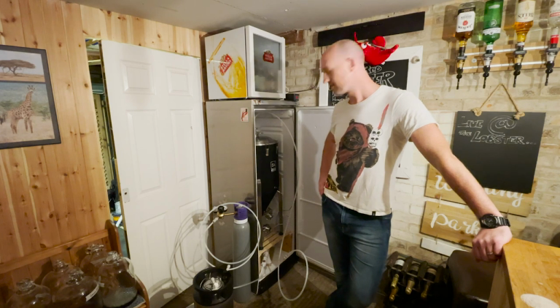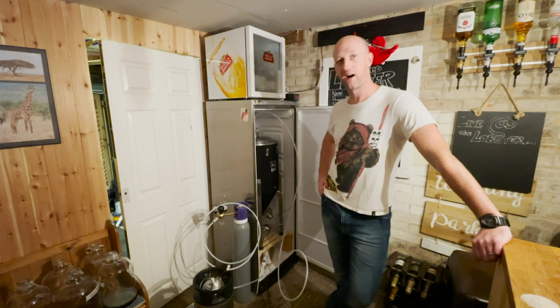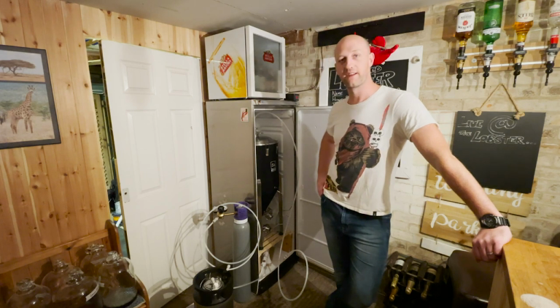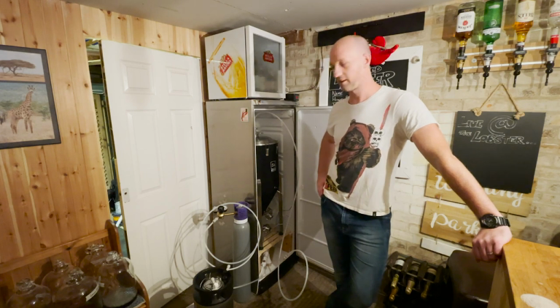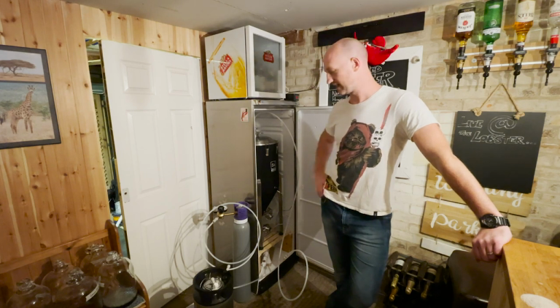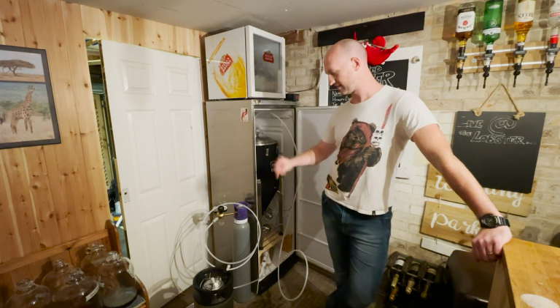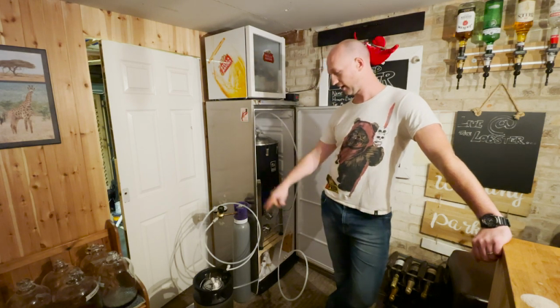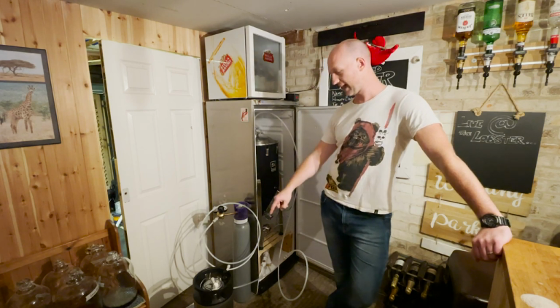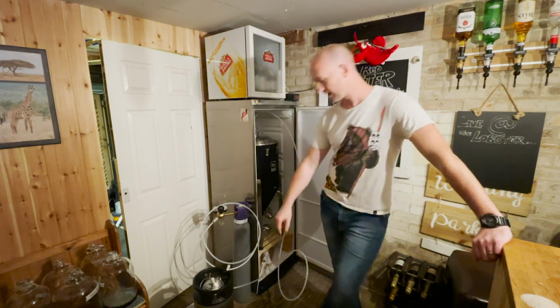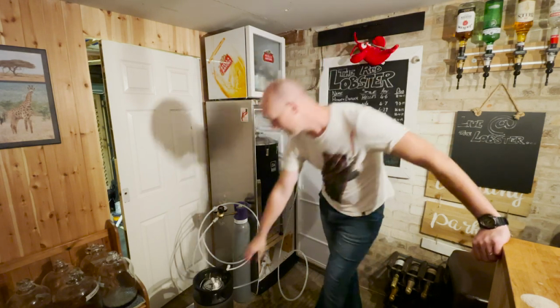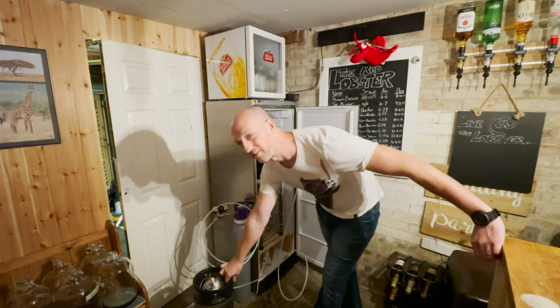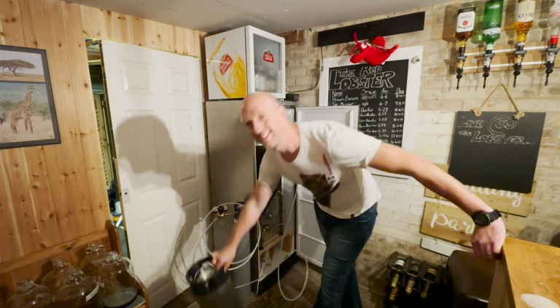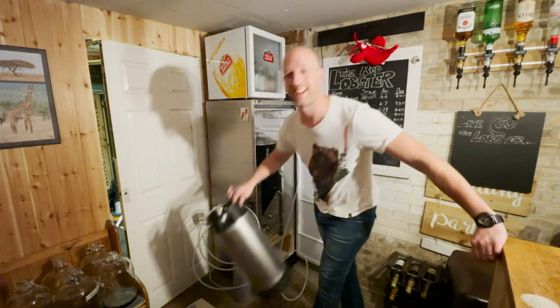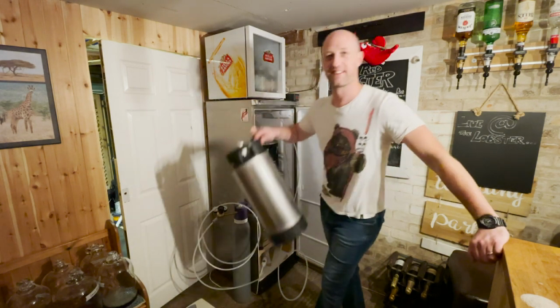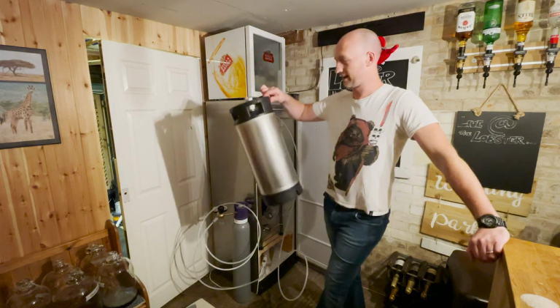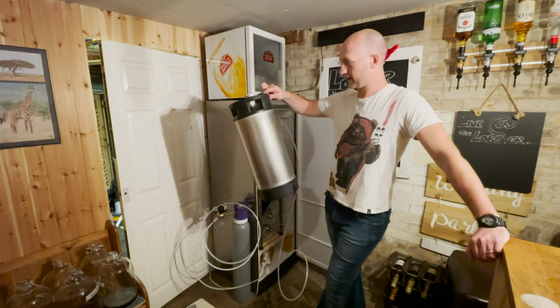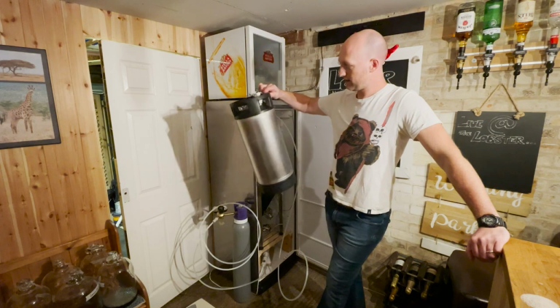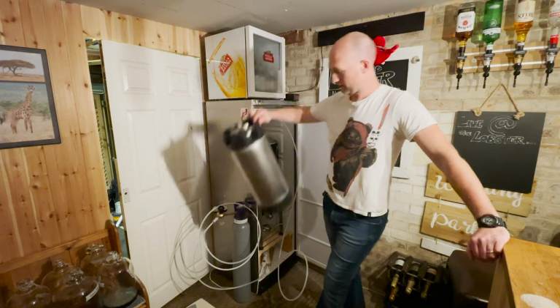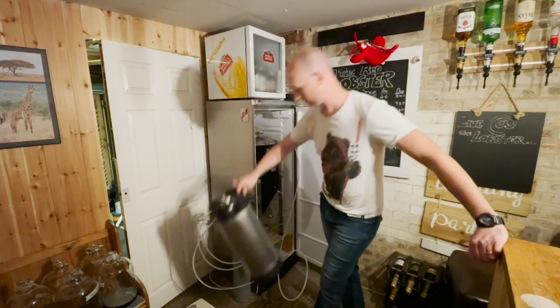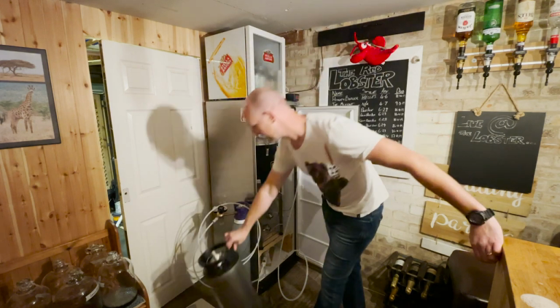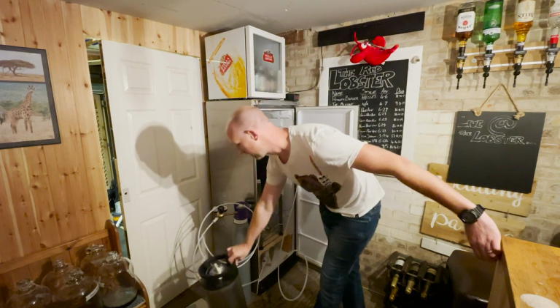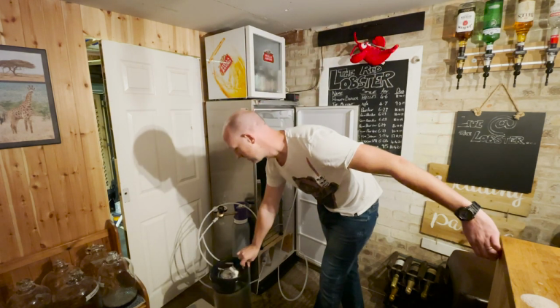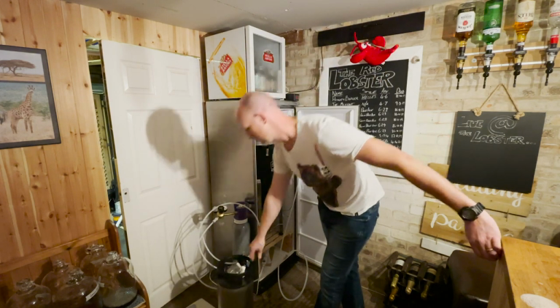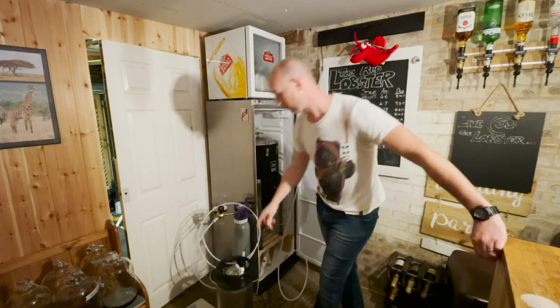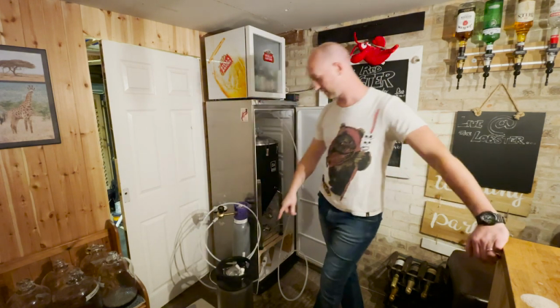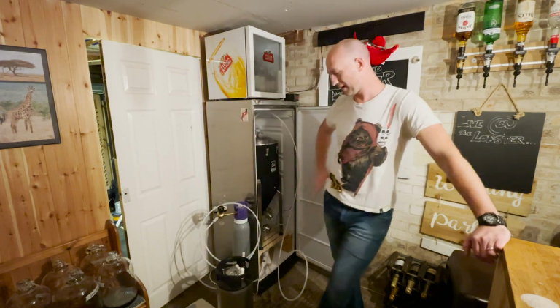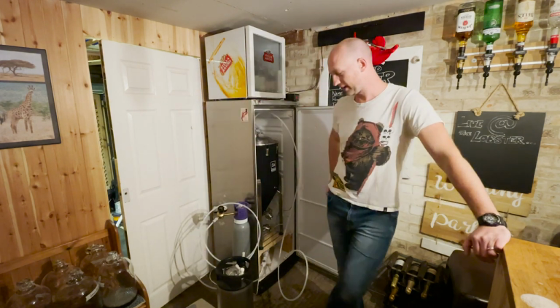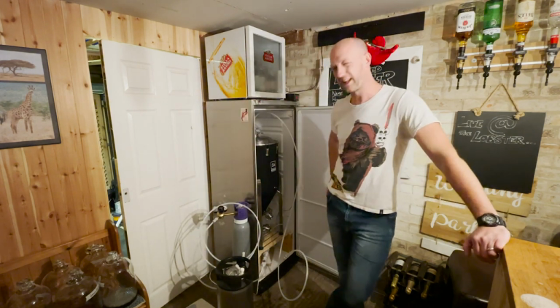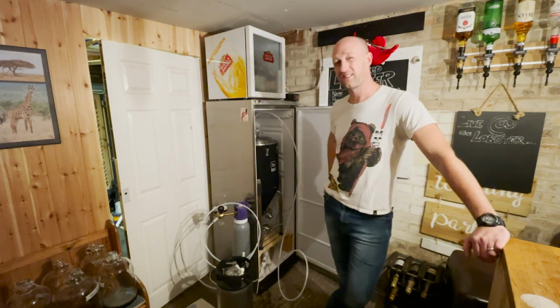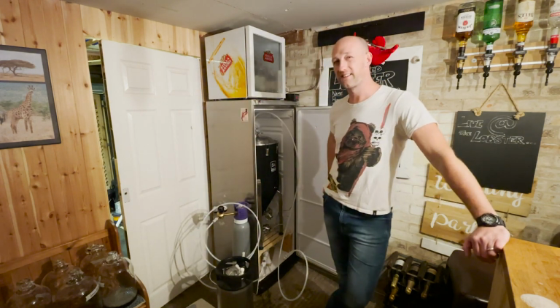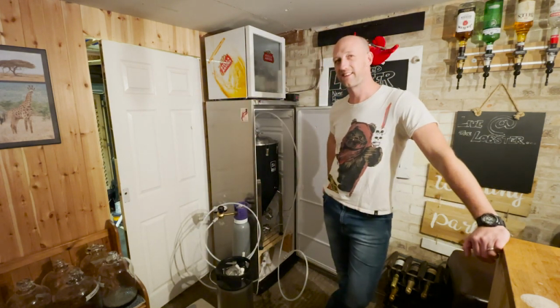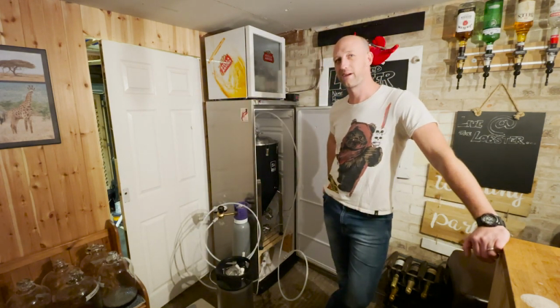I'm going to halve it - 19 litres going in the keg. The keg holds about 20 to 22 litres I think.